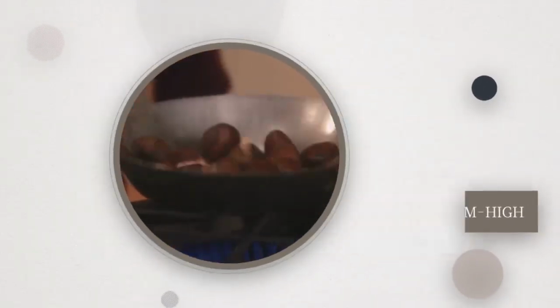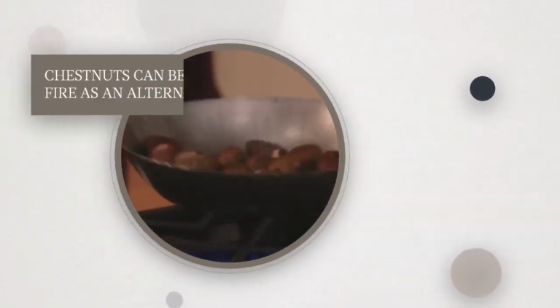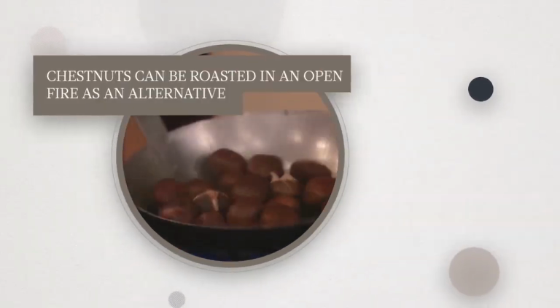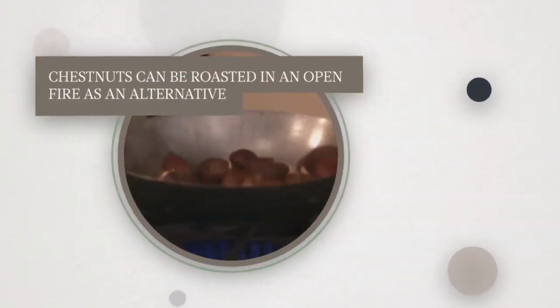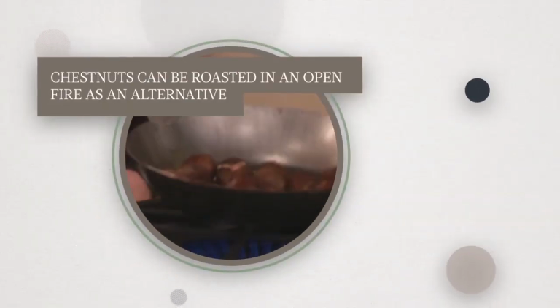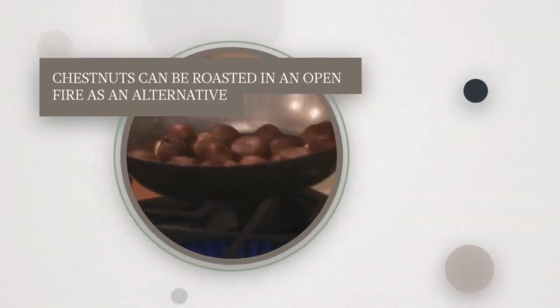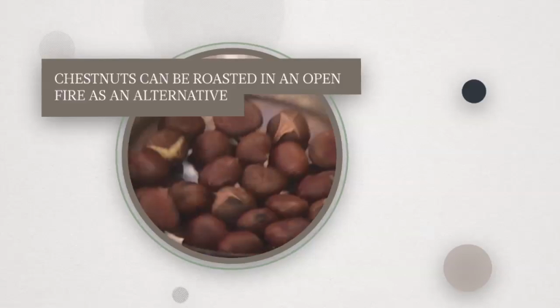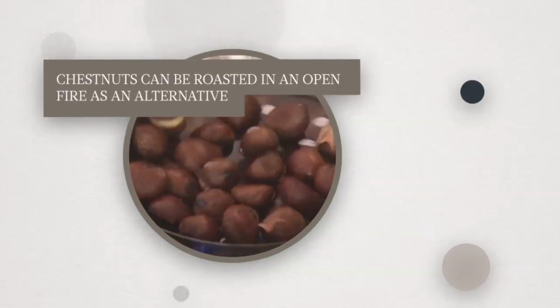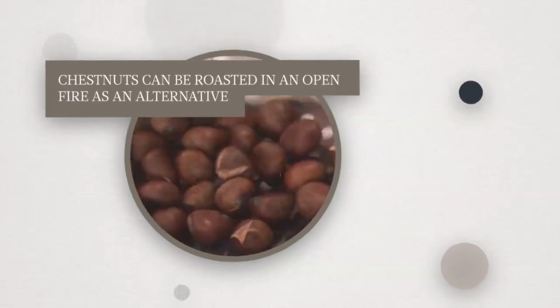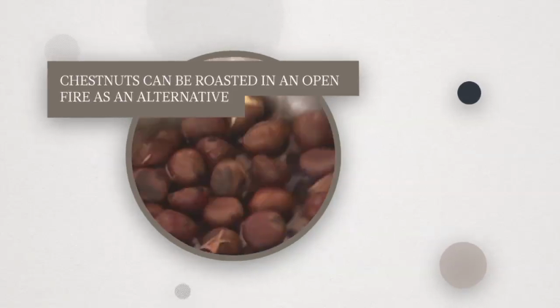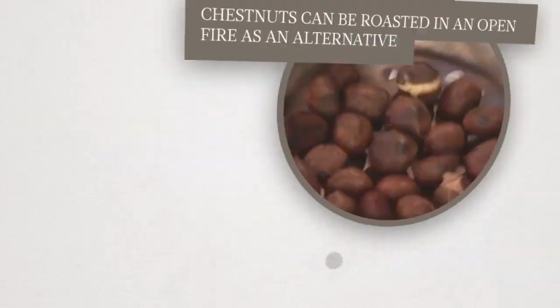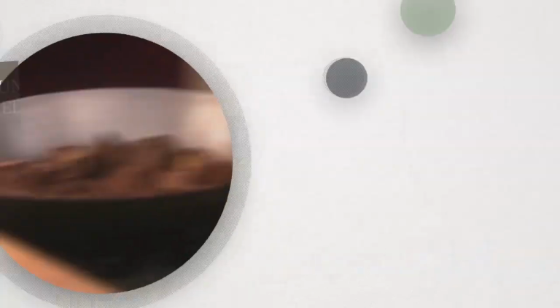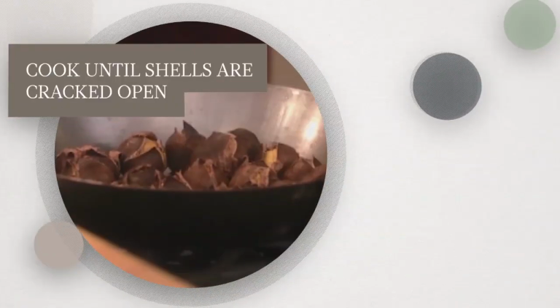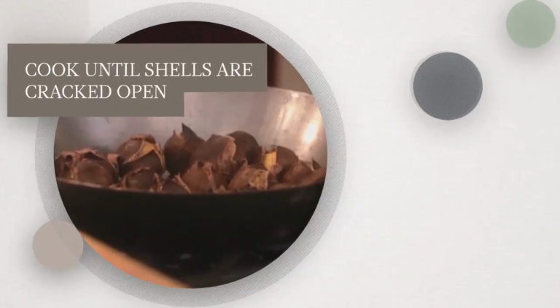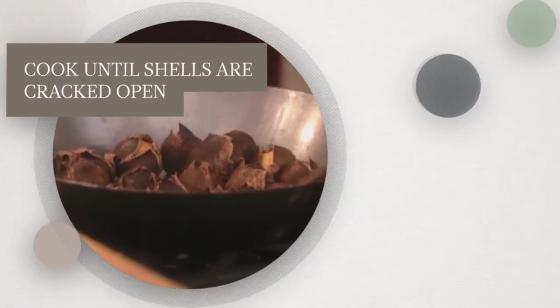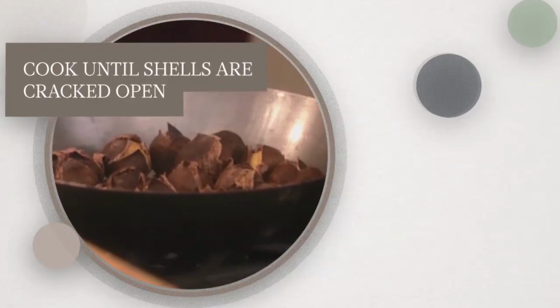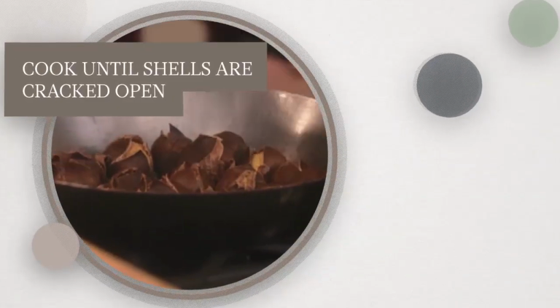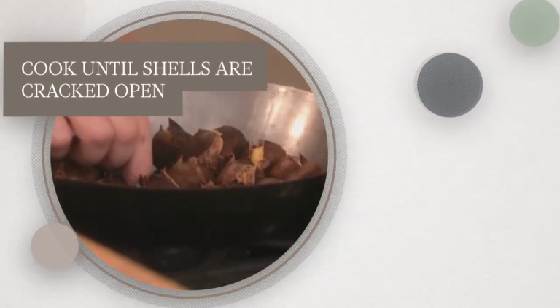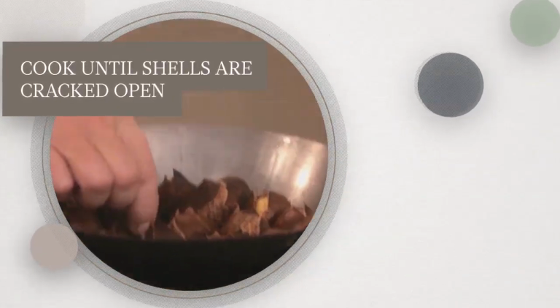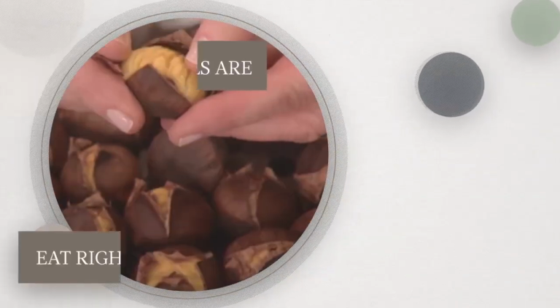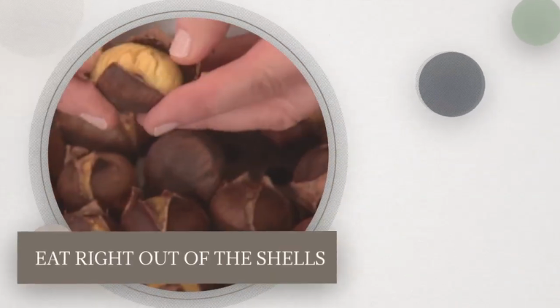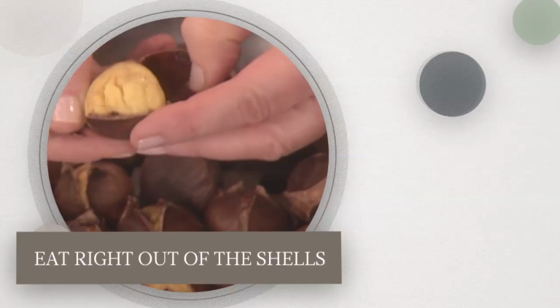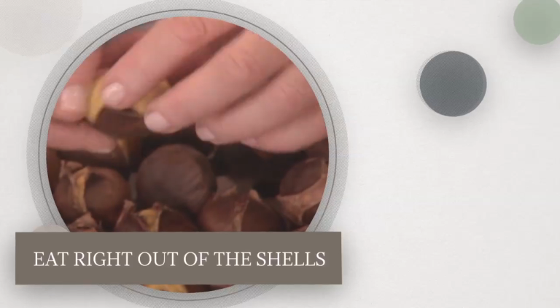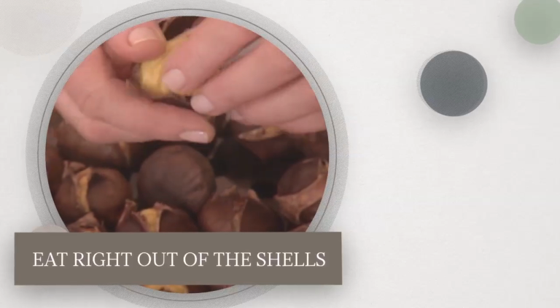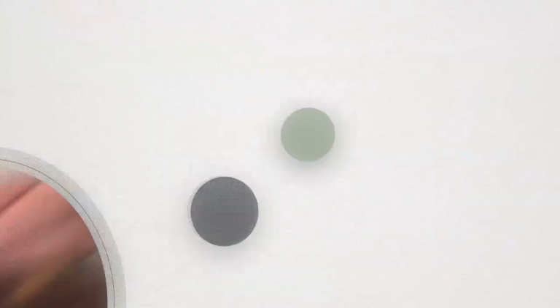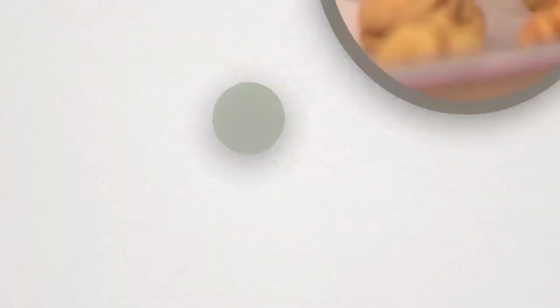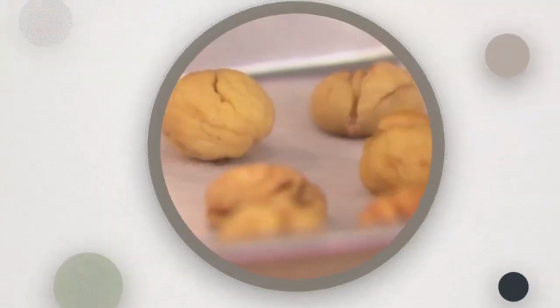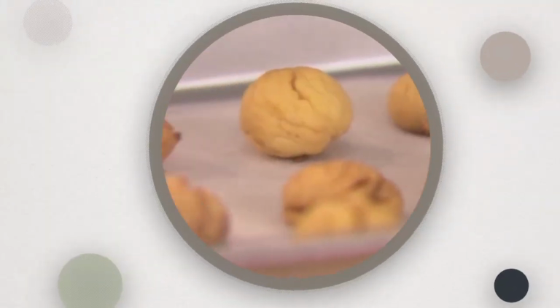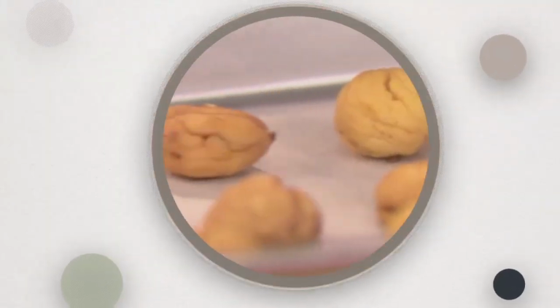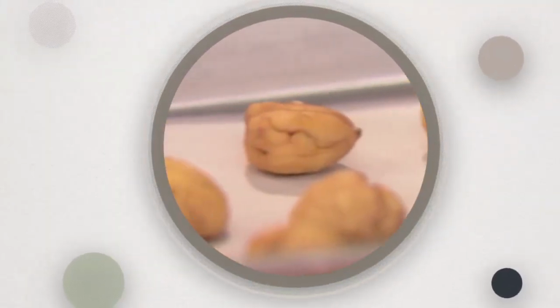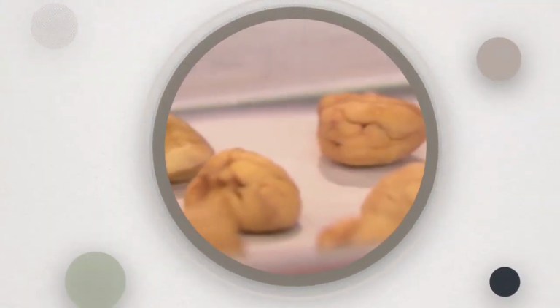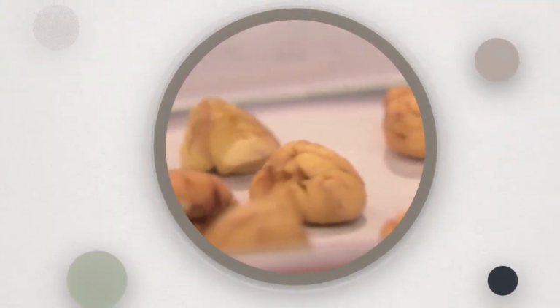Chestnuts can be roasted in an open fire as an alternative. Cook until the shells are cracked open. Eat right out of the shells for the perfect roasted chestnuts.